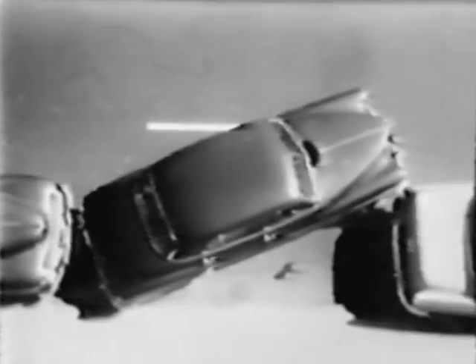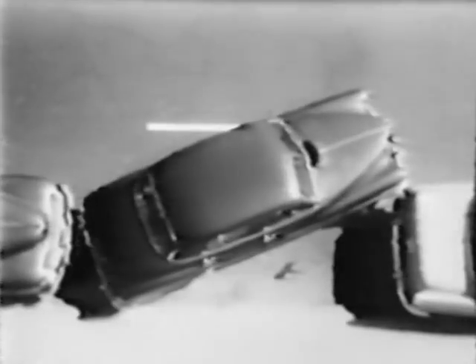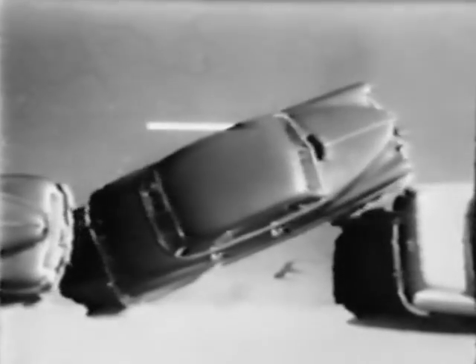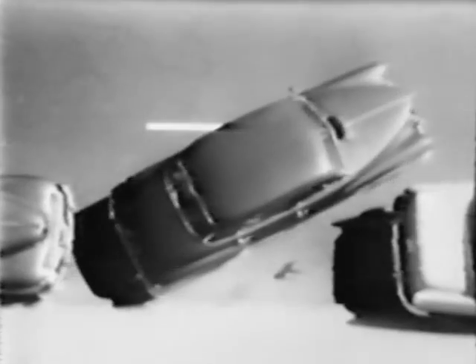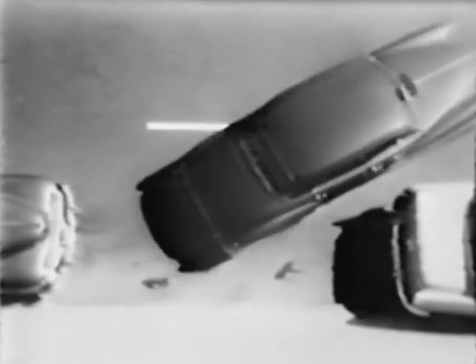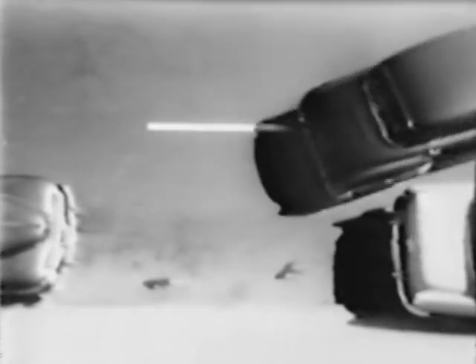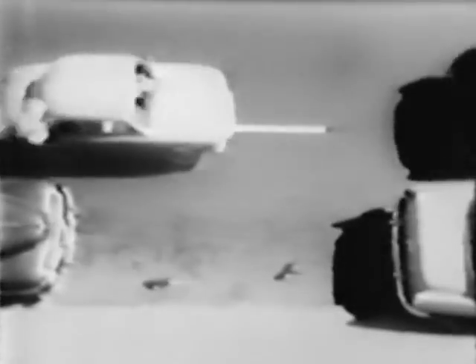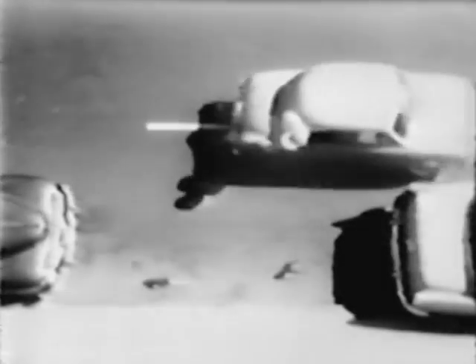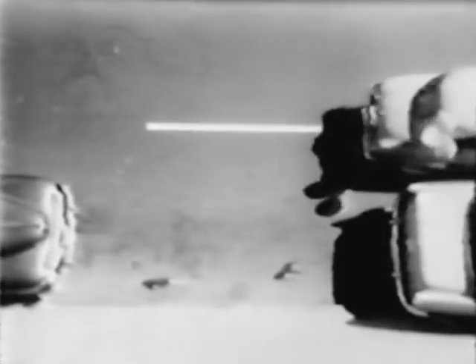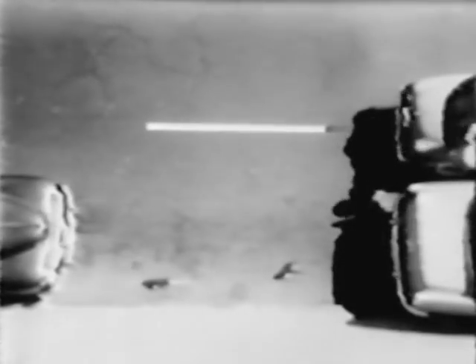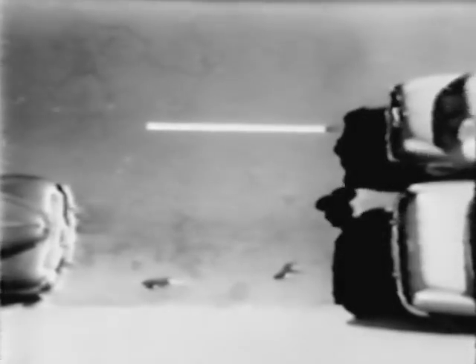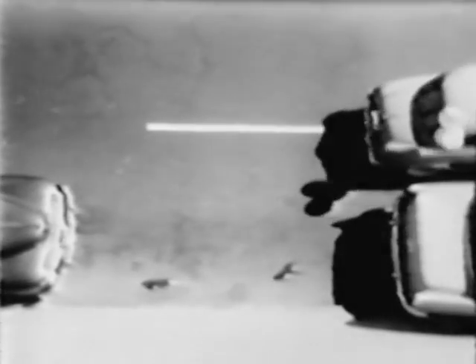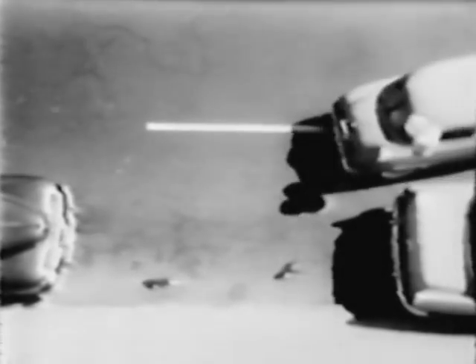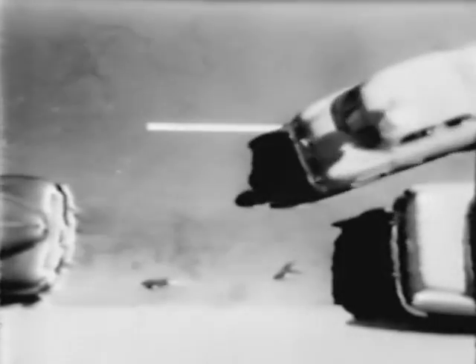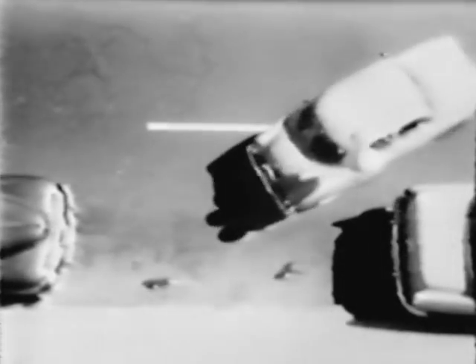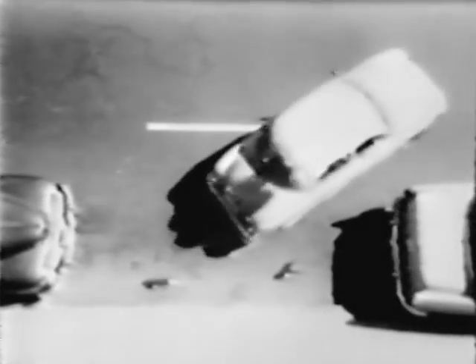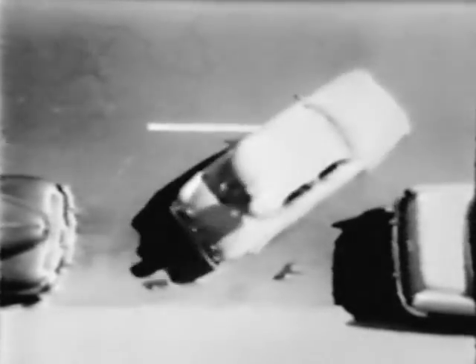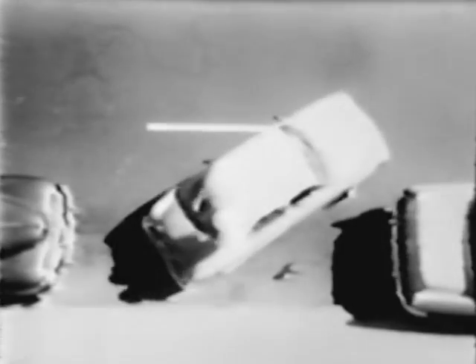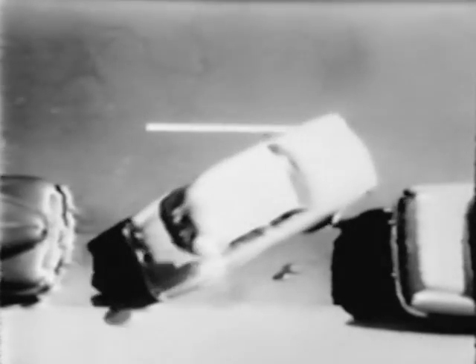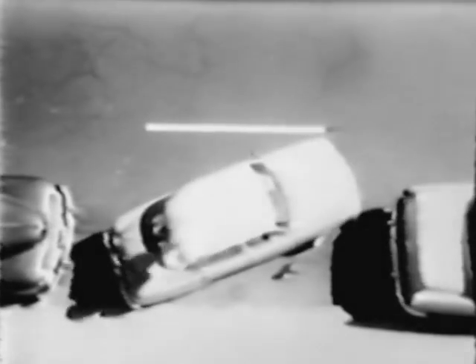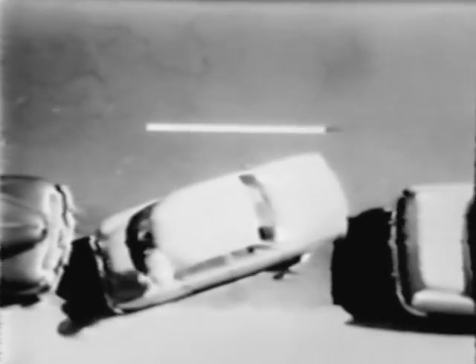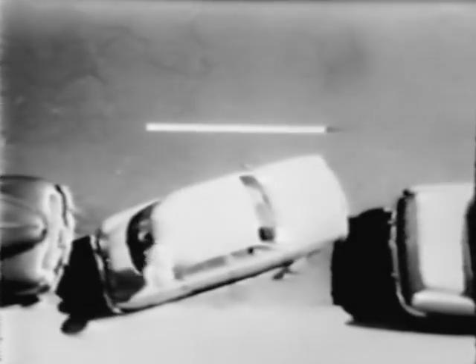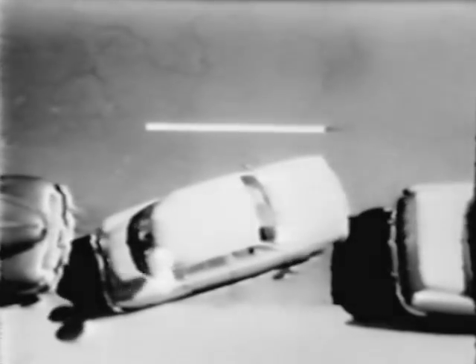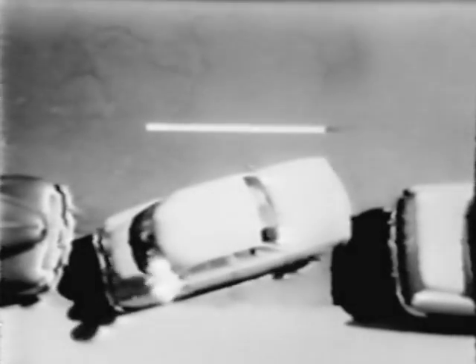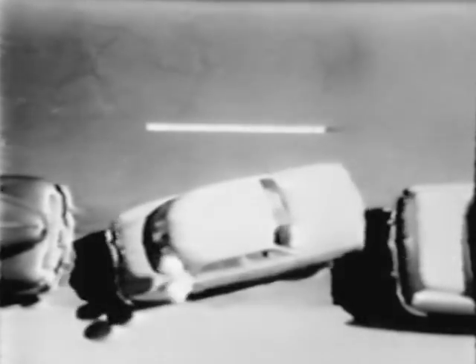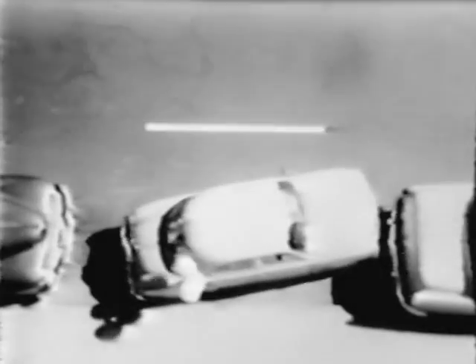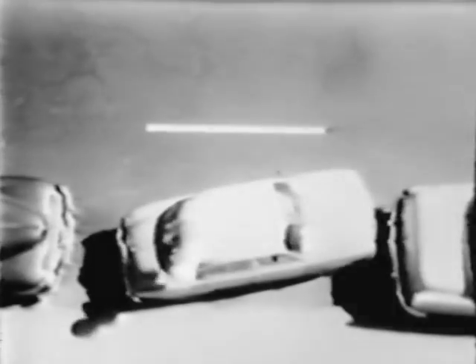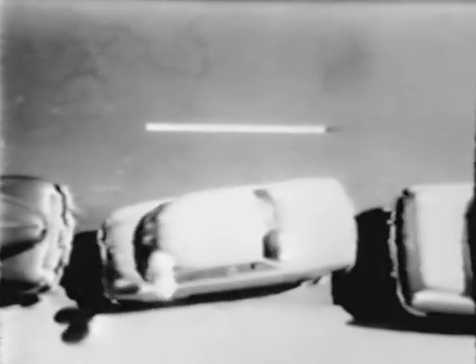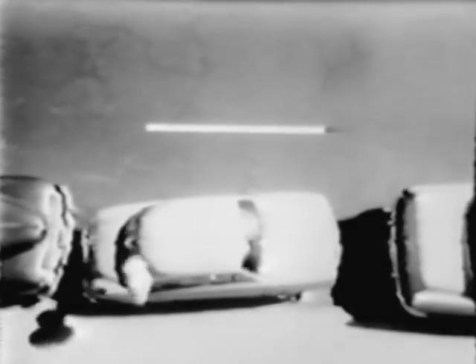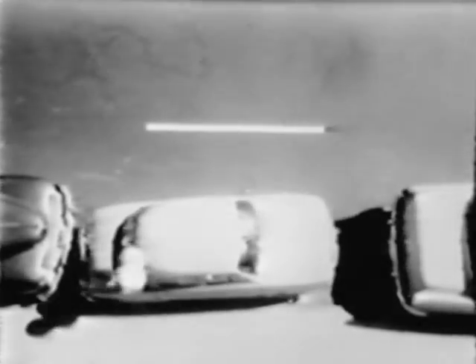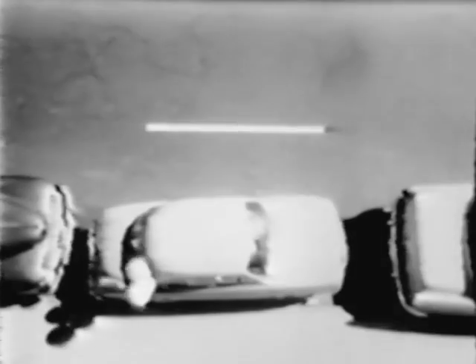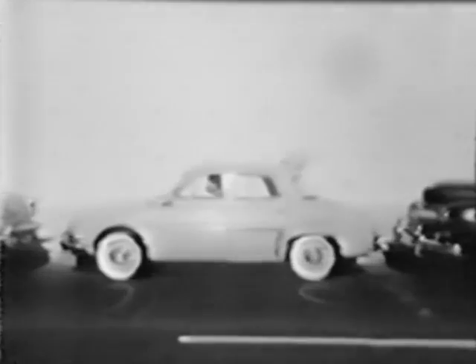Parking? The big car couldn't get into that space. But watch this. With the Renault Dauphine, everybody's an expert. Lots of room for you to park inside.